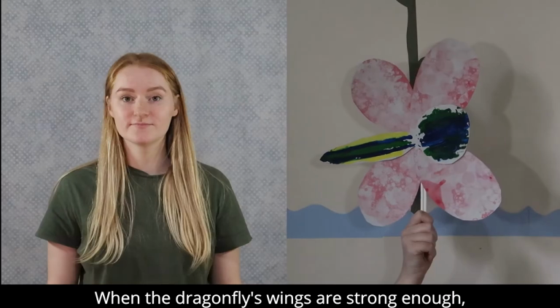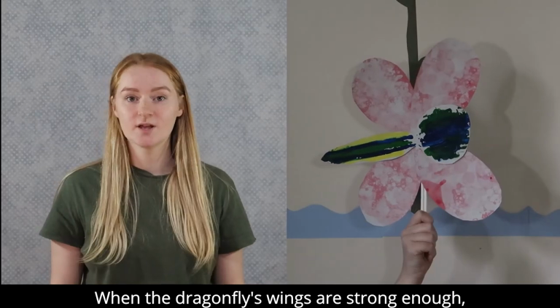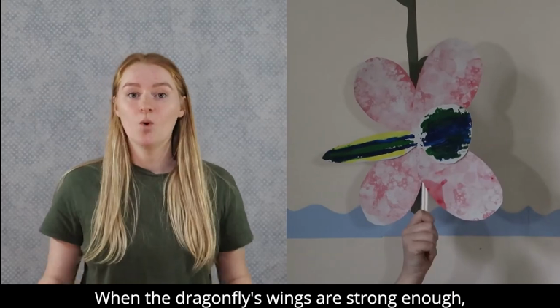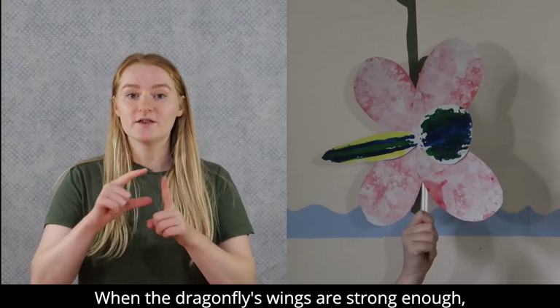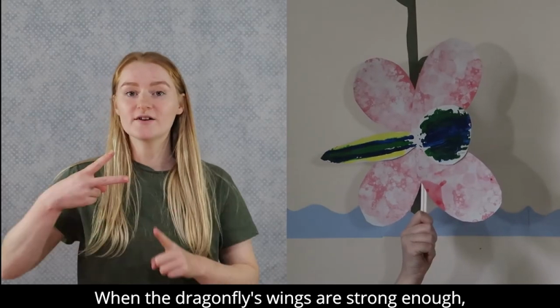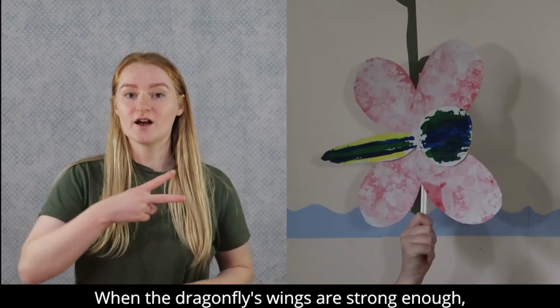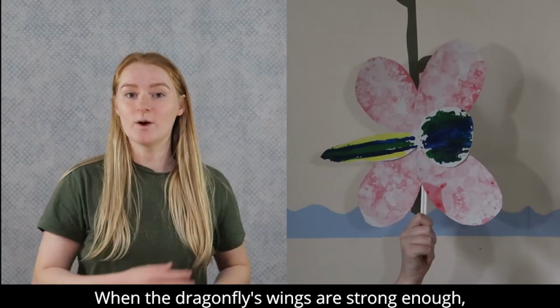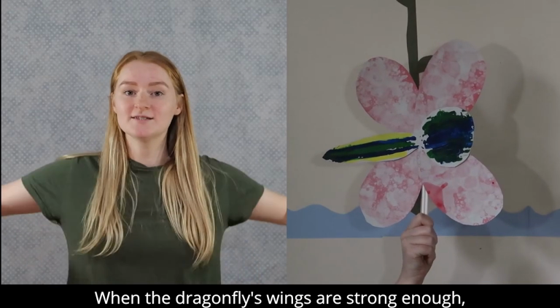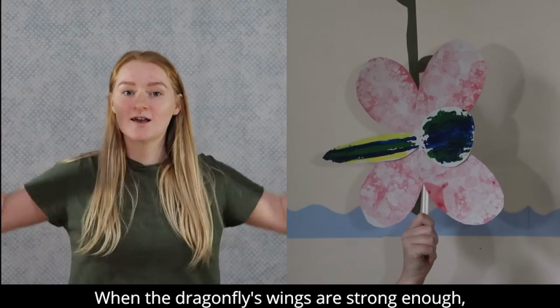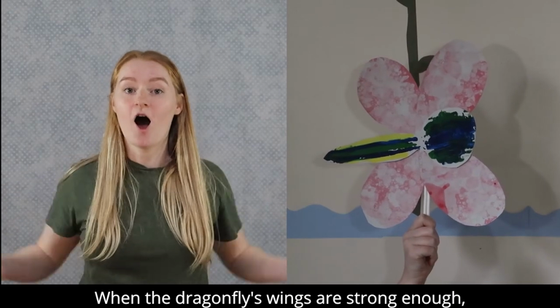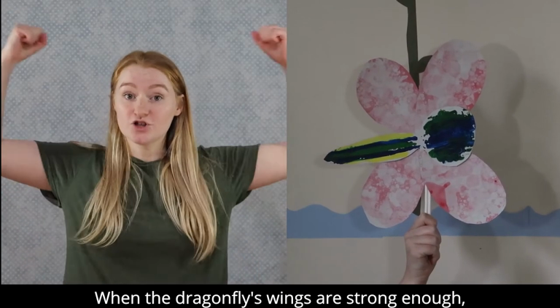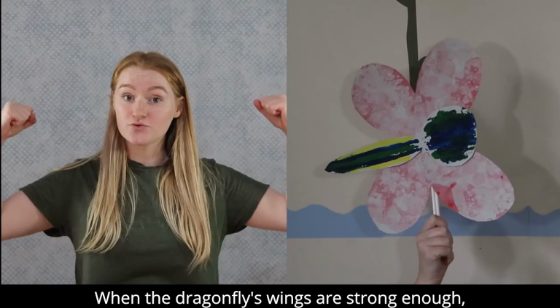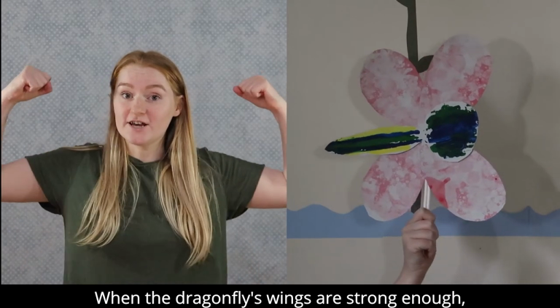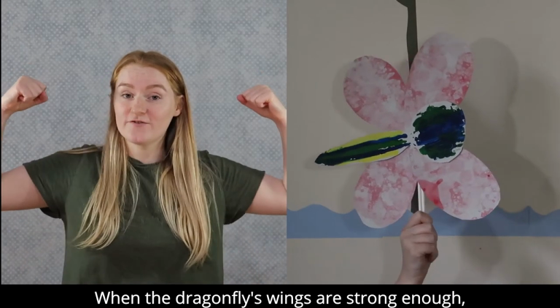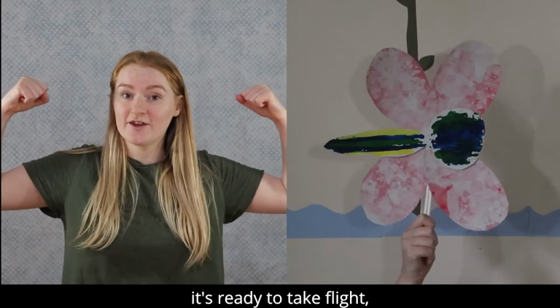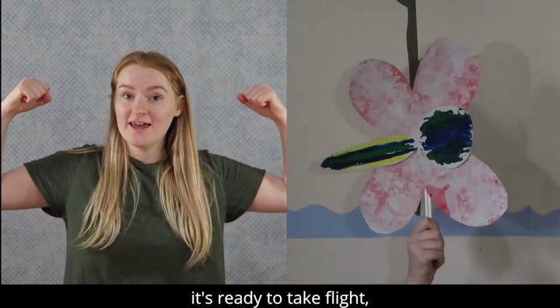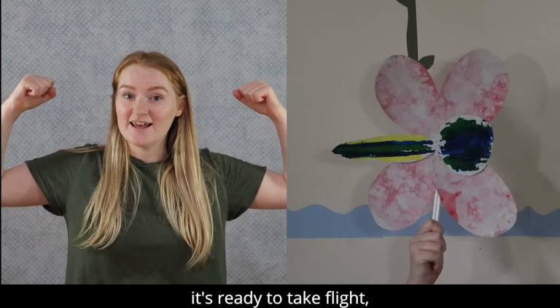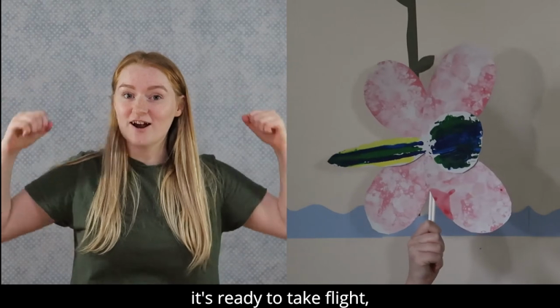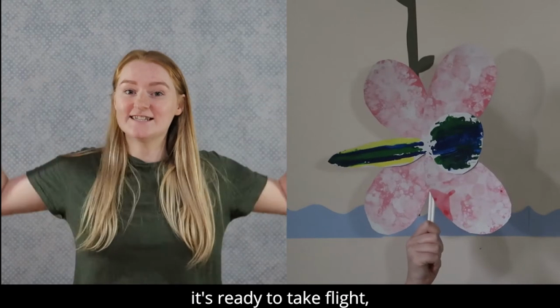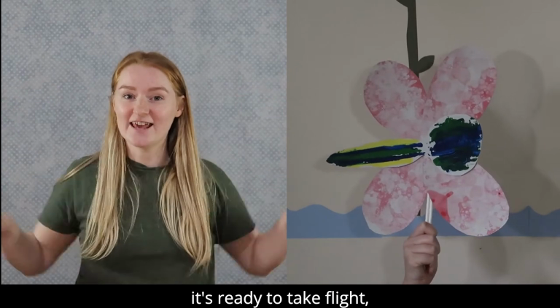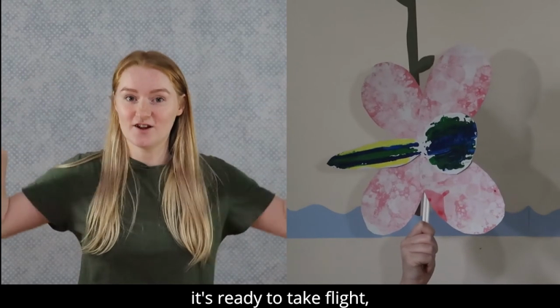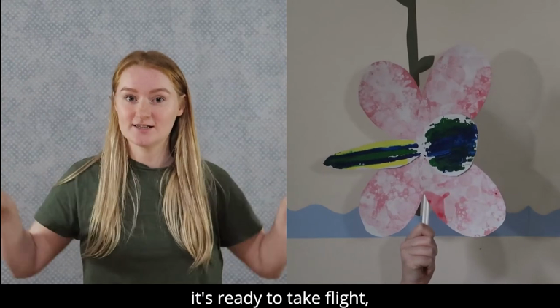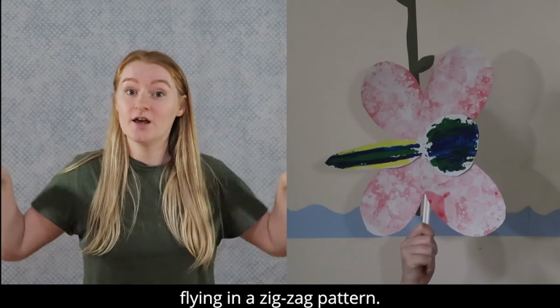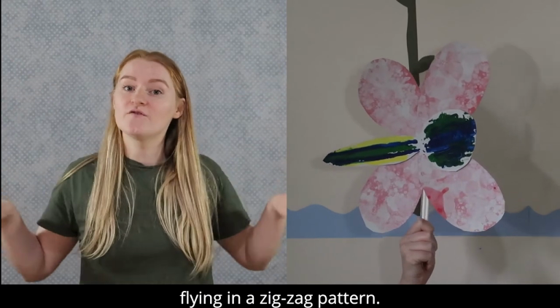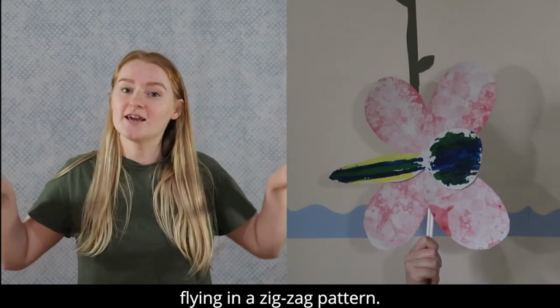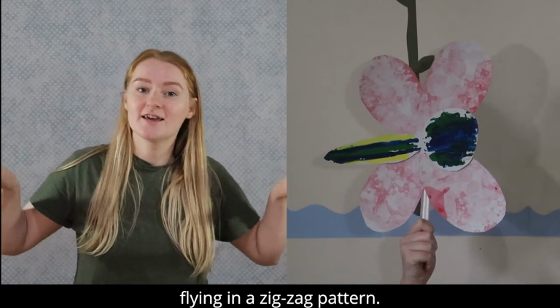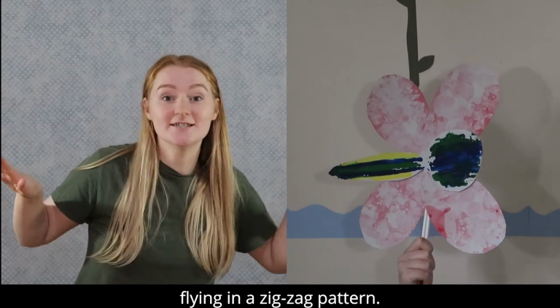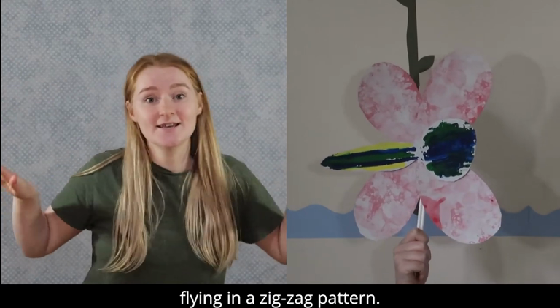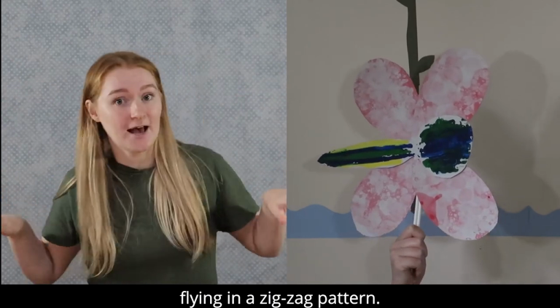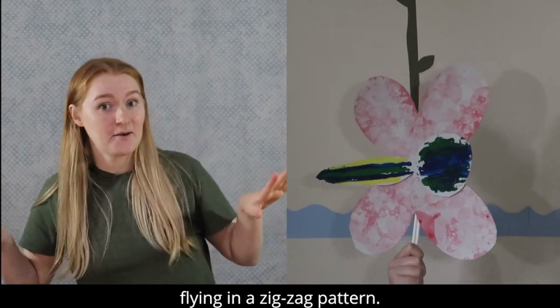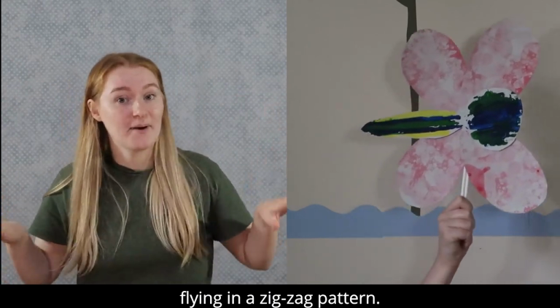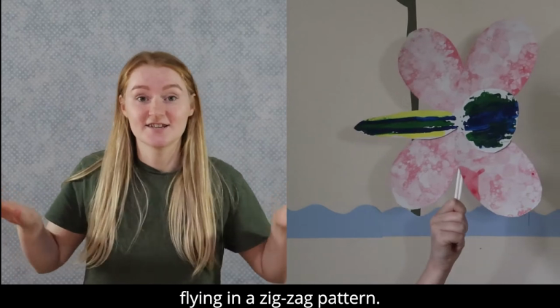When the dragonfly's wings are strong enough, it's ready to take flight, flying in a zigzag pattern.